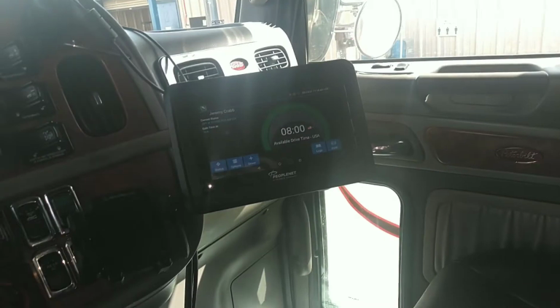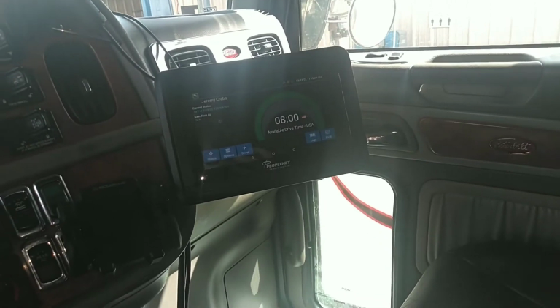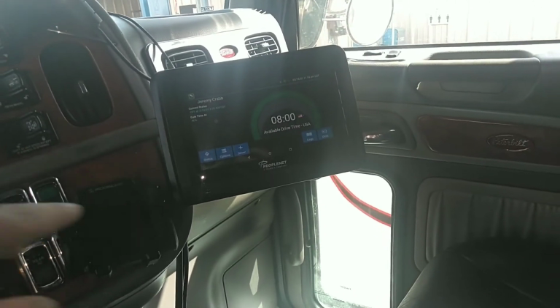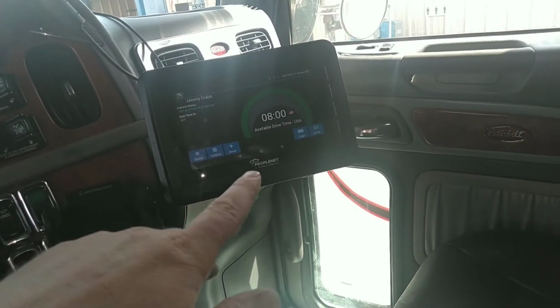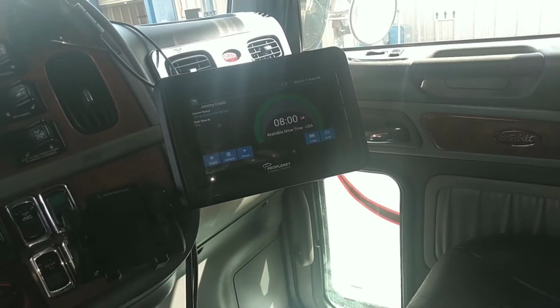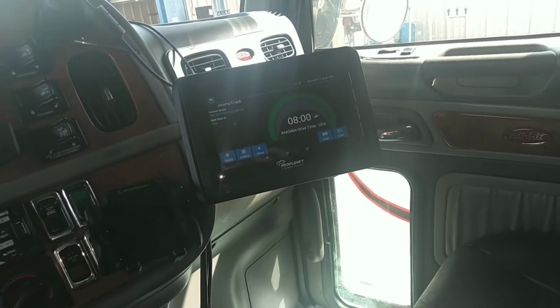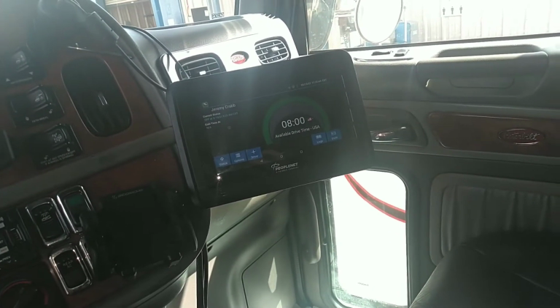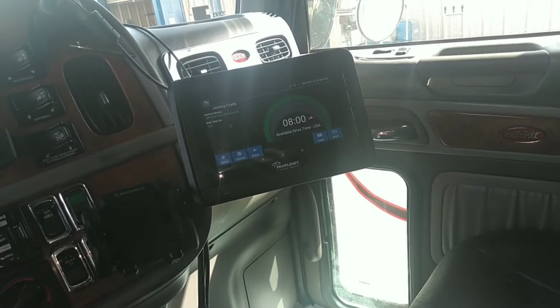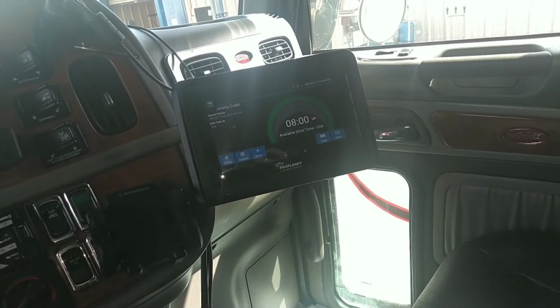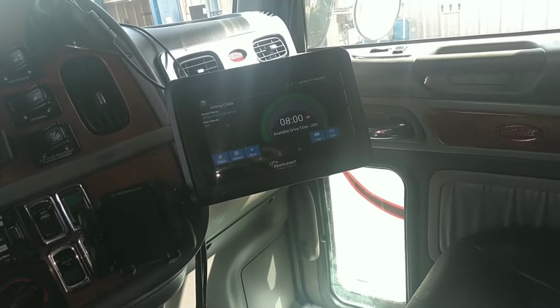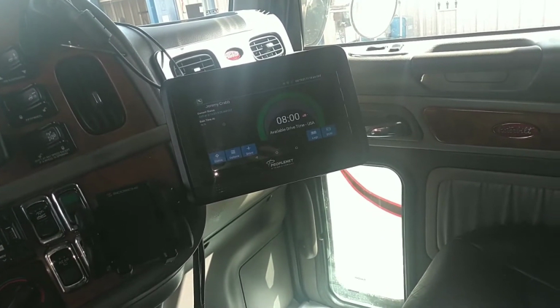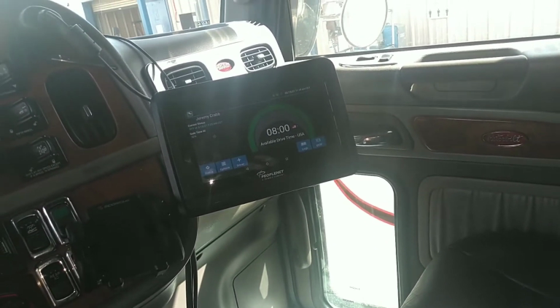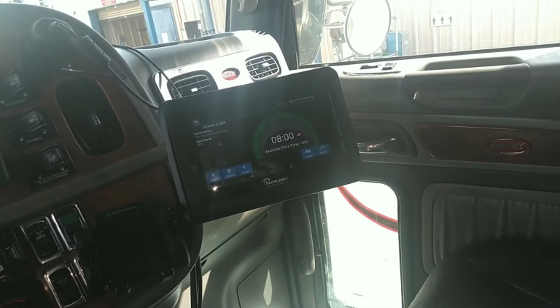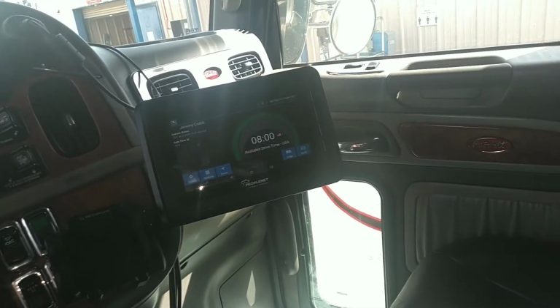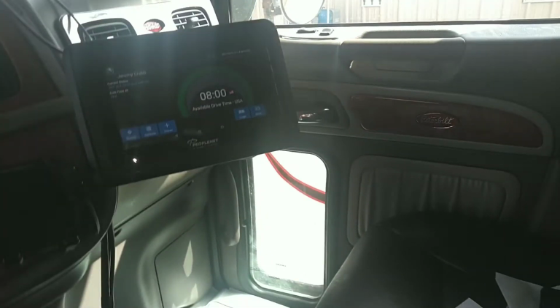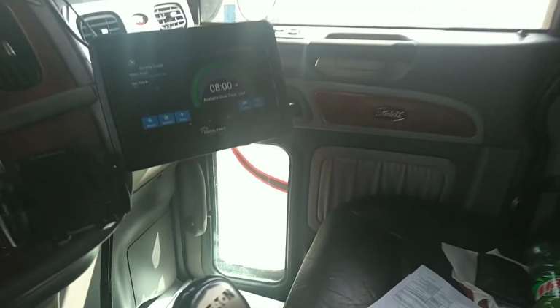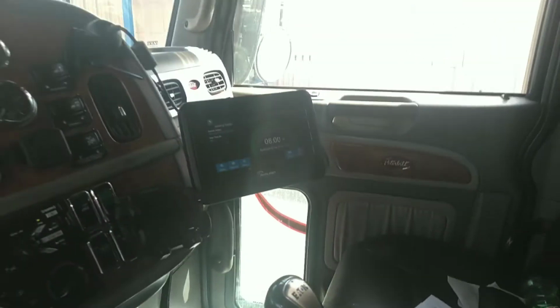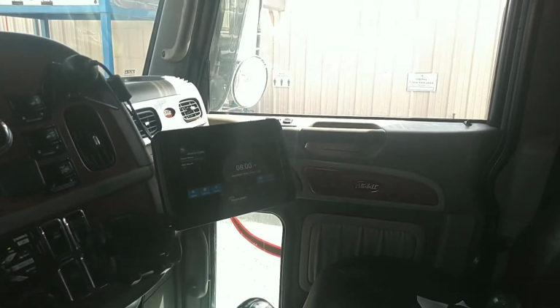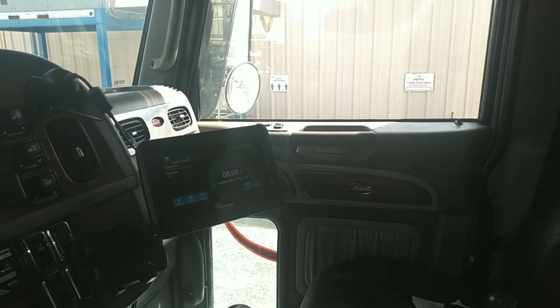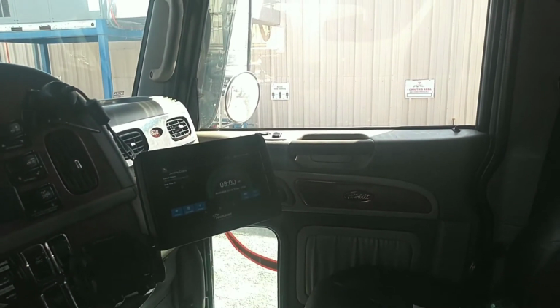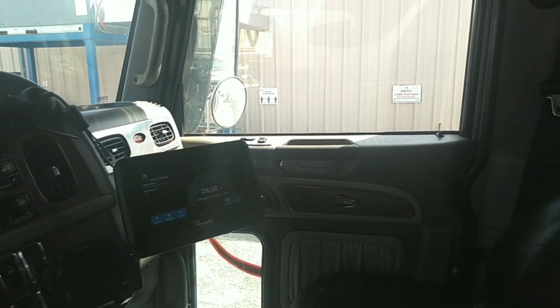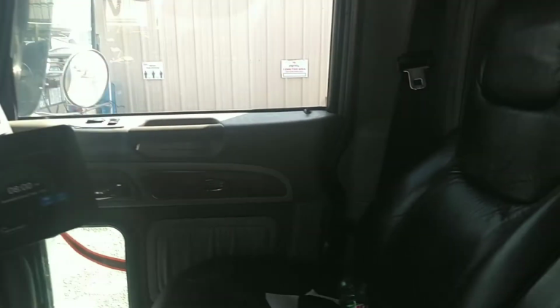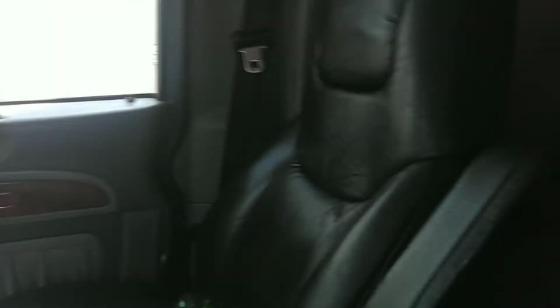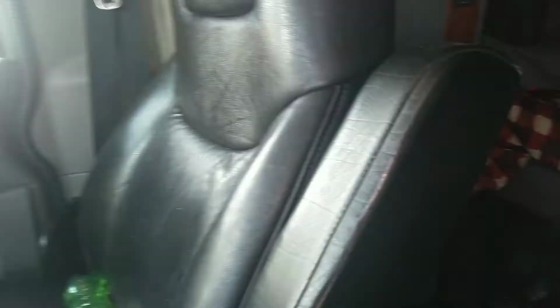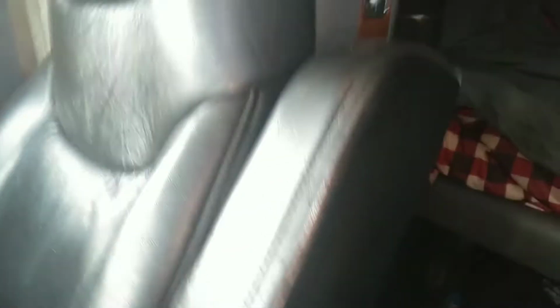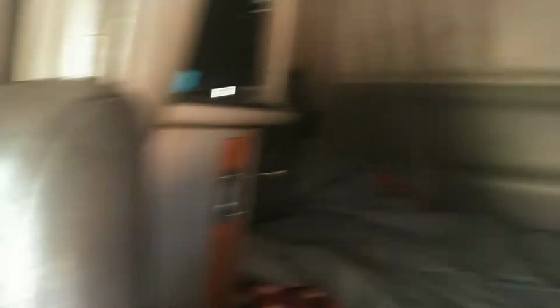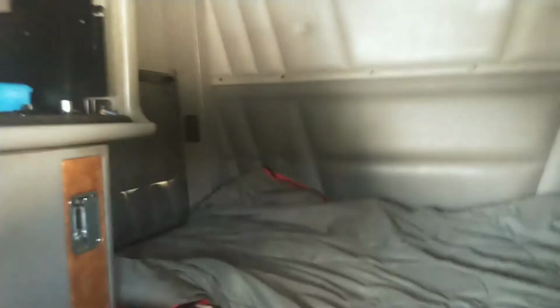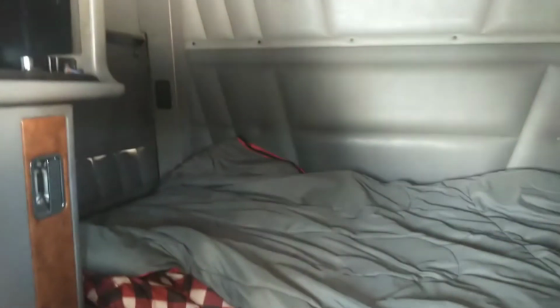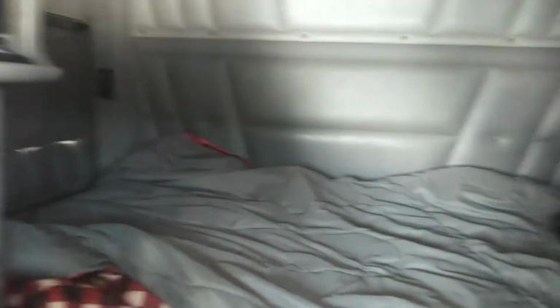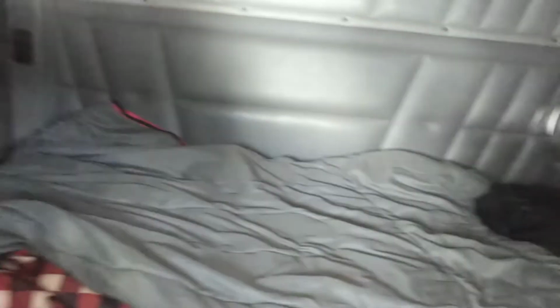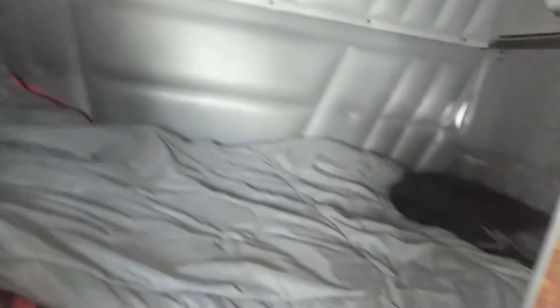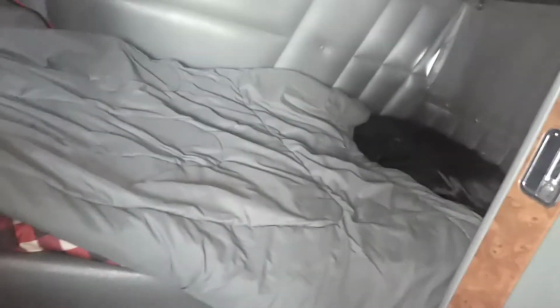I have to have an e-log and that tells me when I can drive. I have a lot of rules I have to follow, and how many hours I can drive in a day is one of them. This is my bunk back here and that's where I sleep.